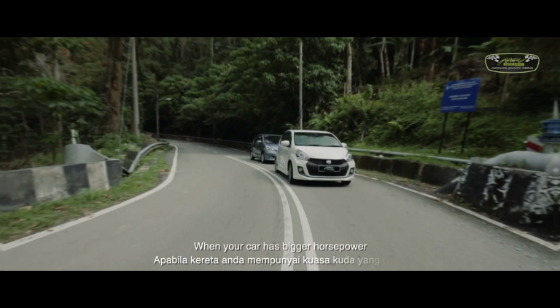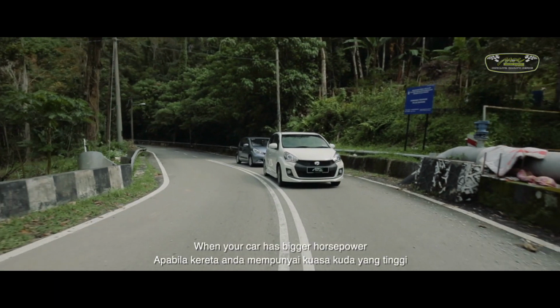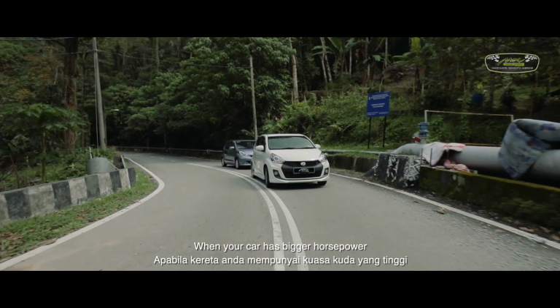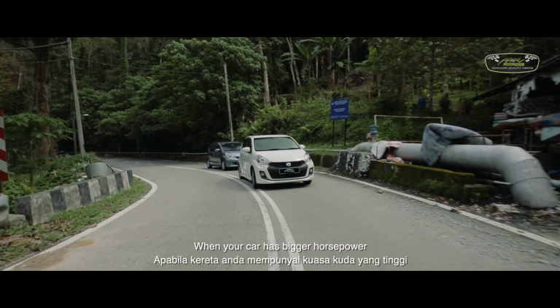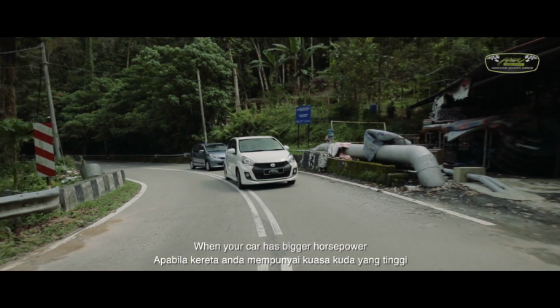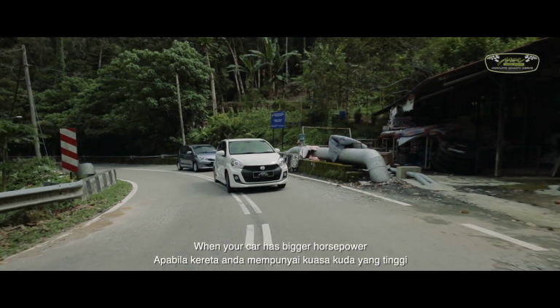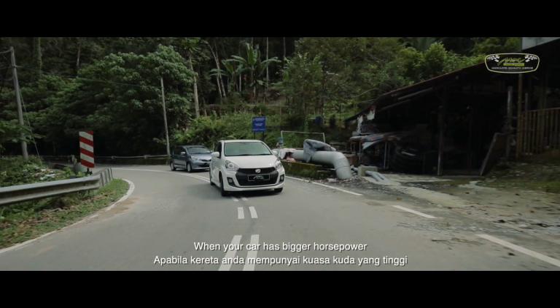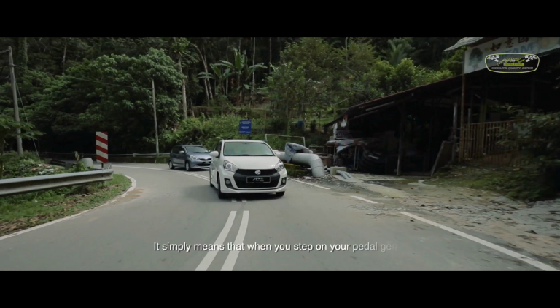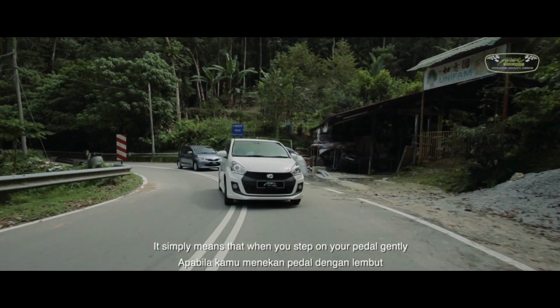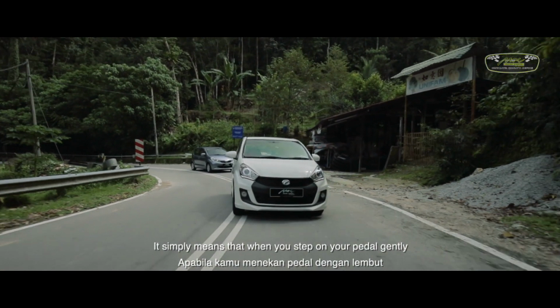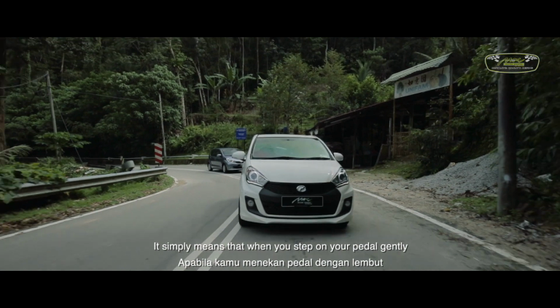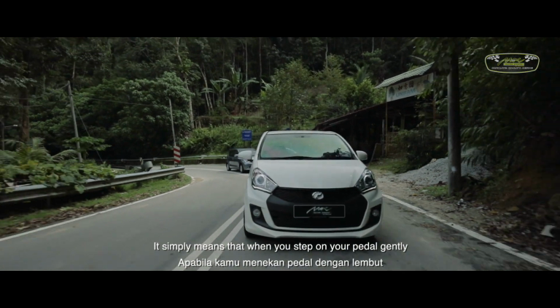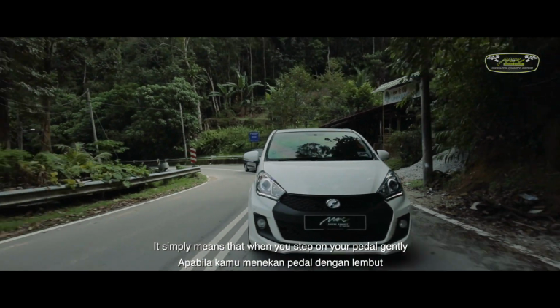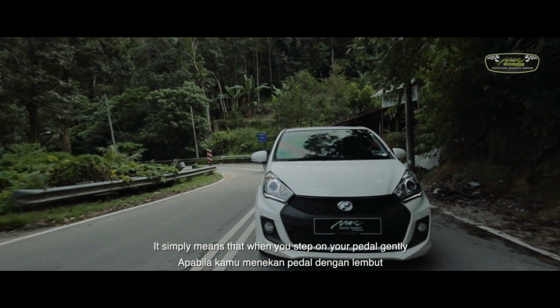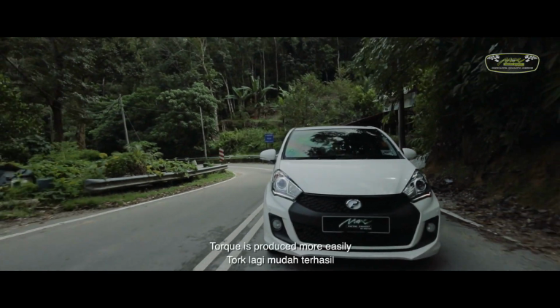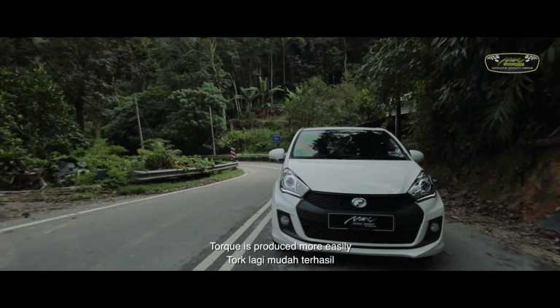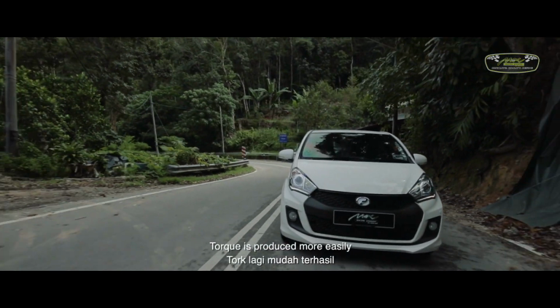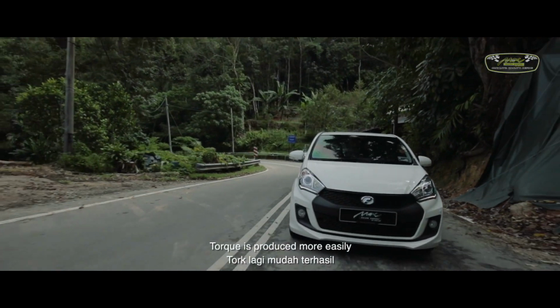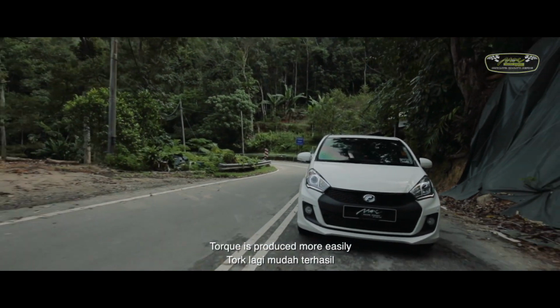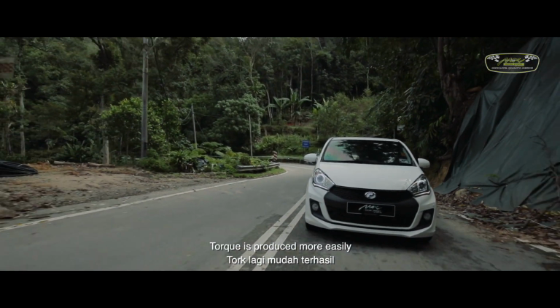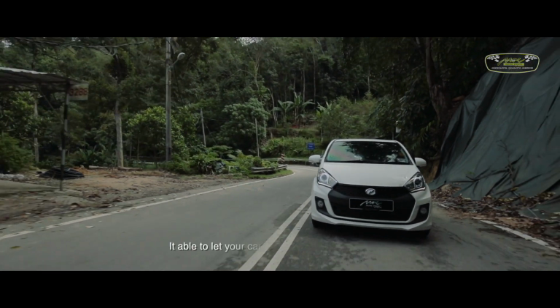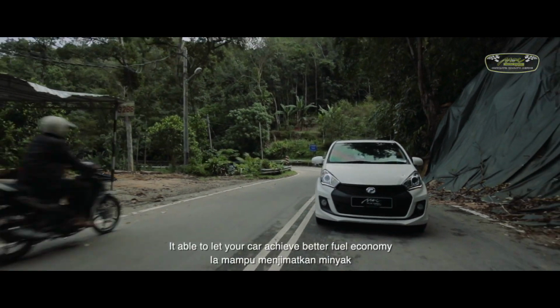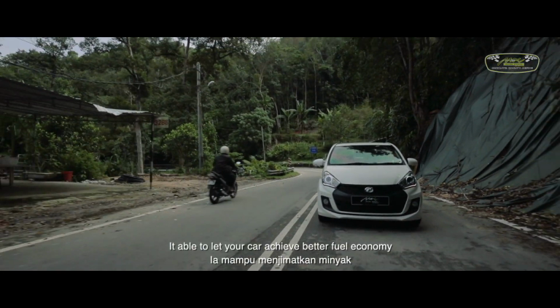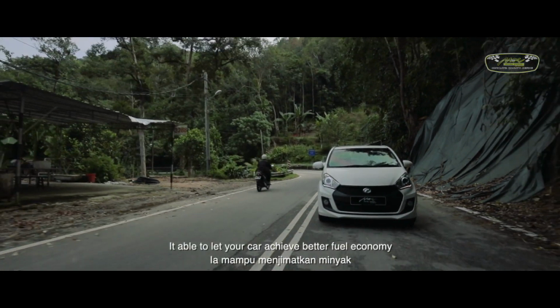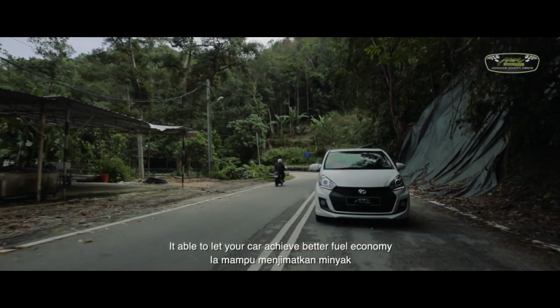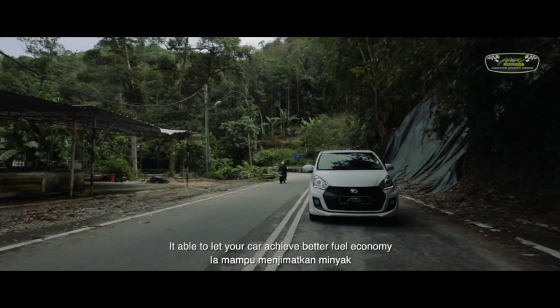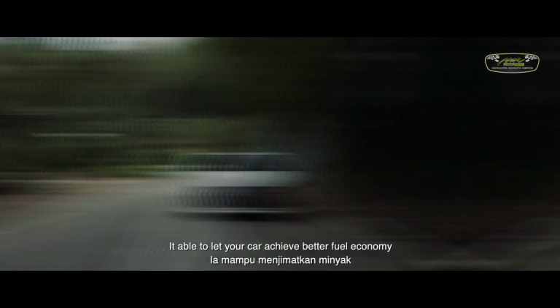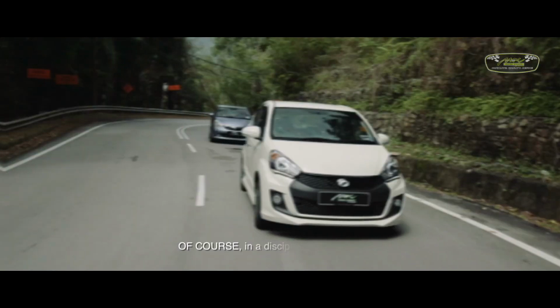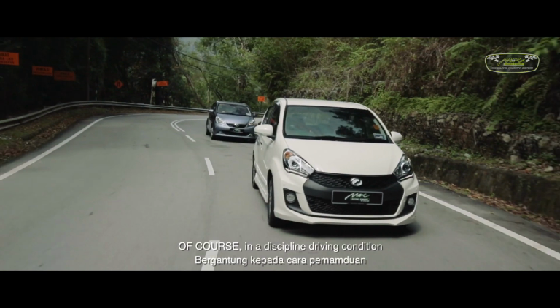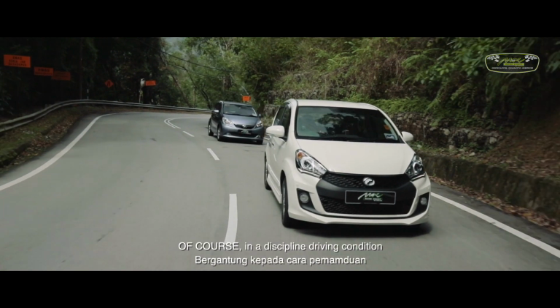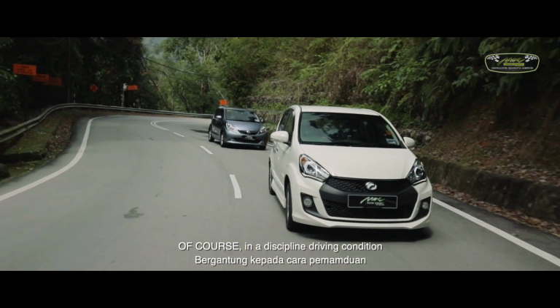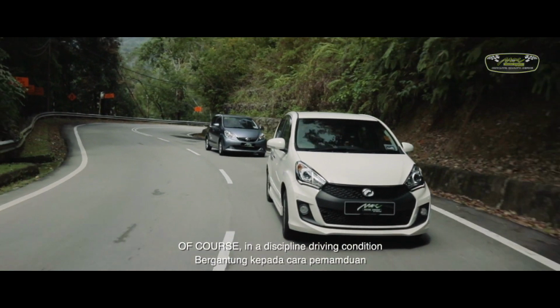If your car has more power, you will be able to push your car. Of course, you also need to be able to control your car.